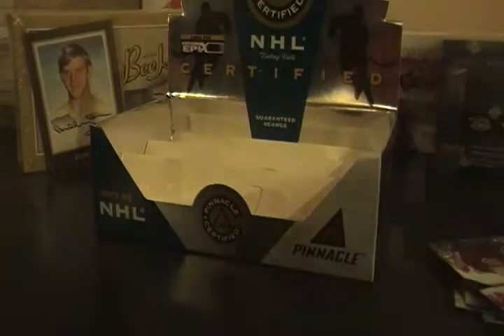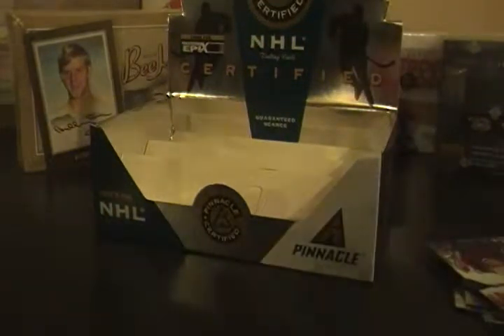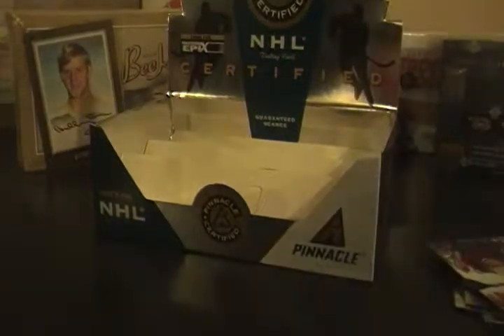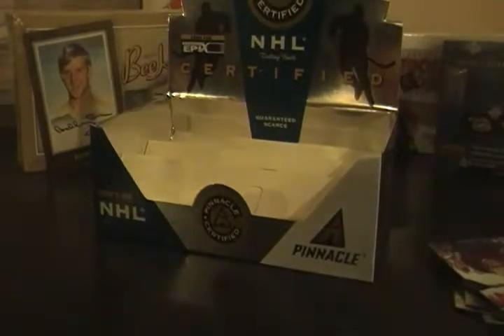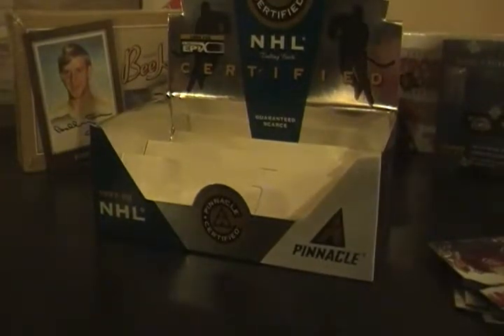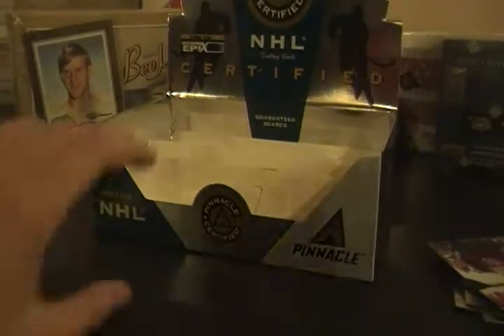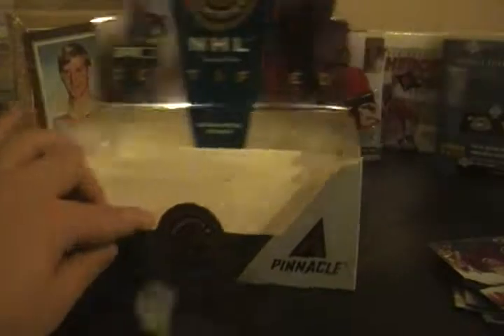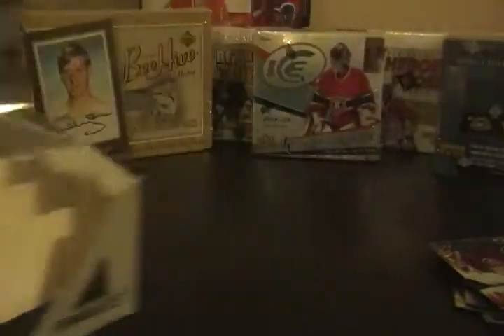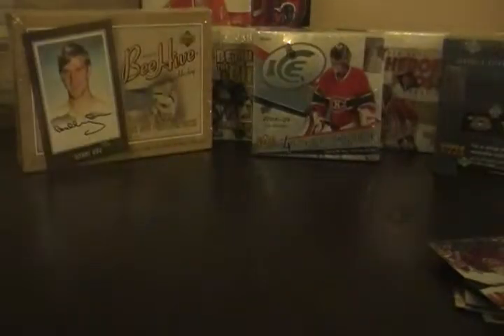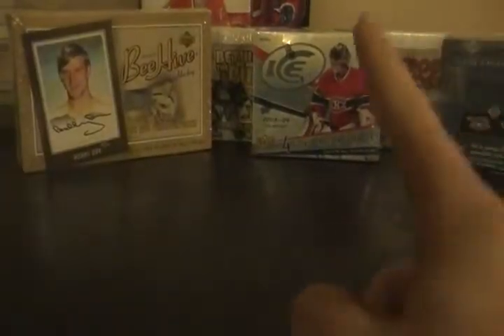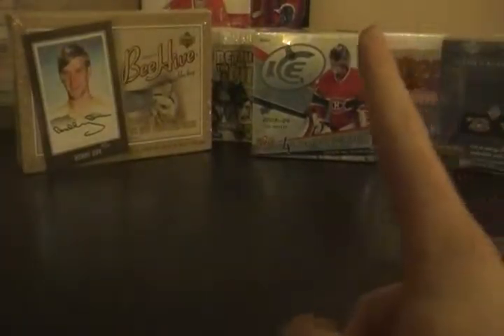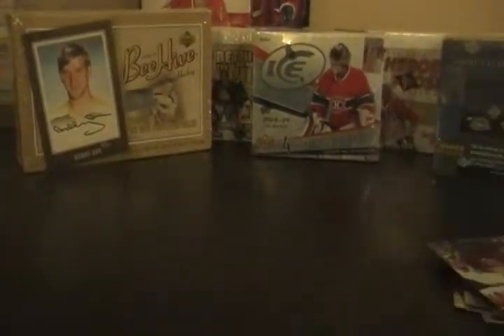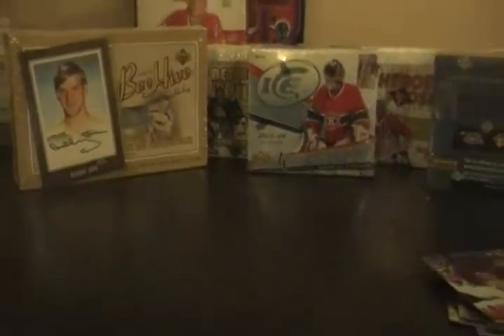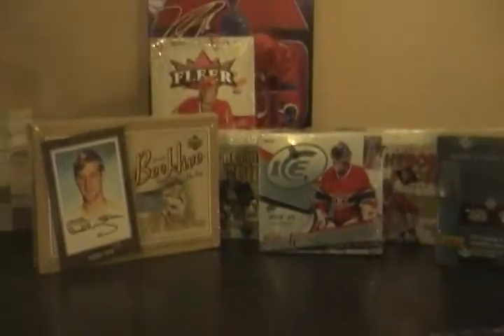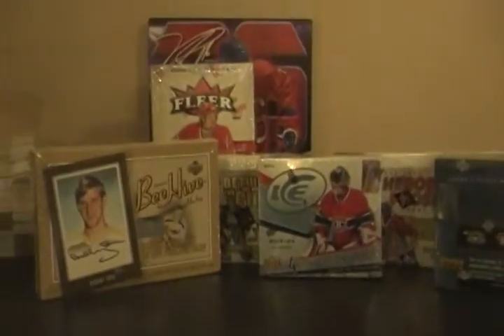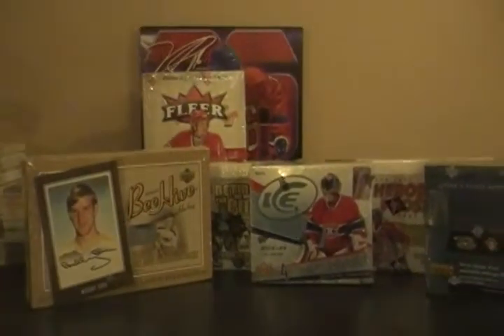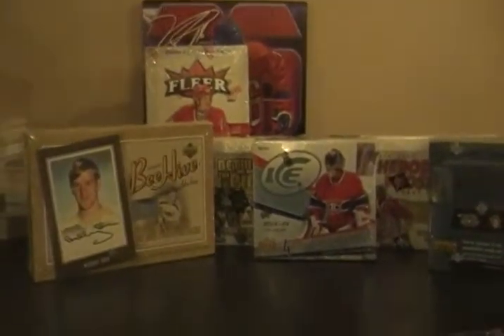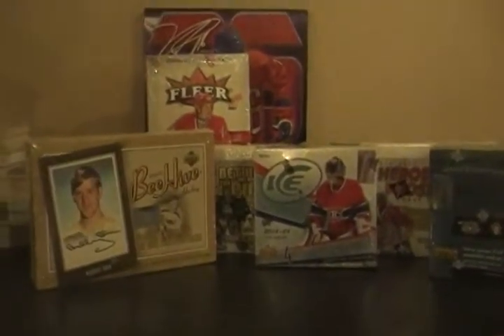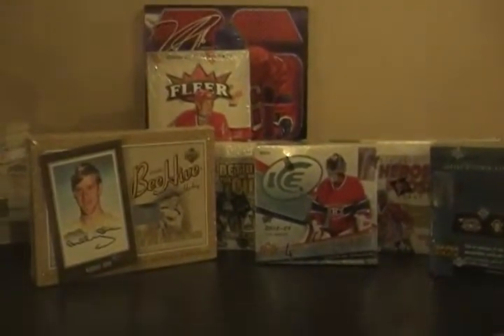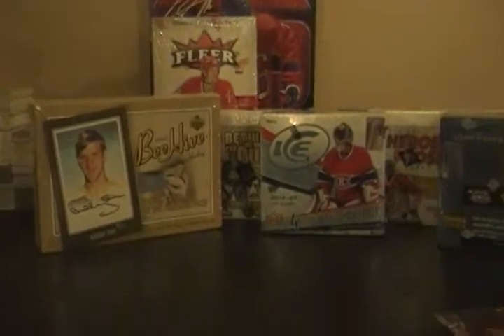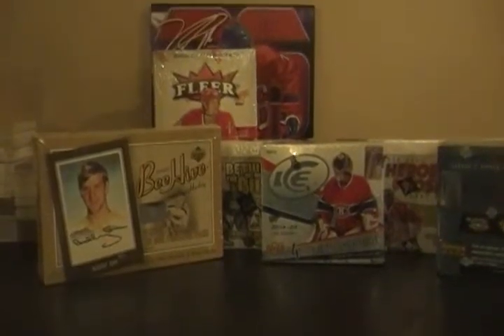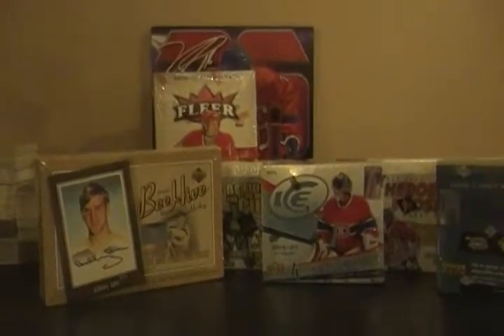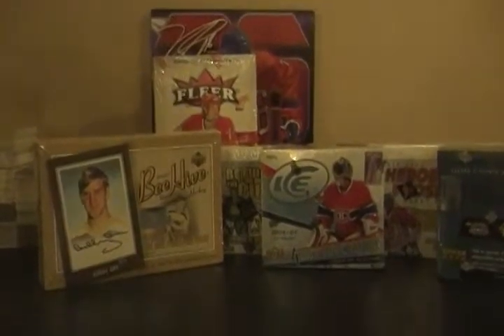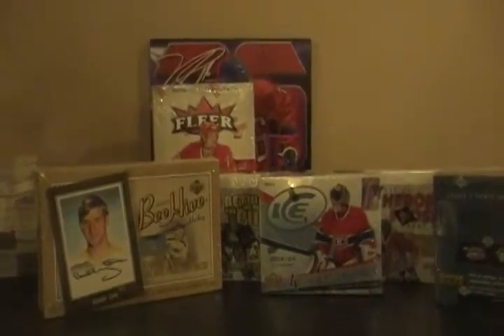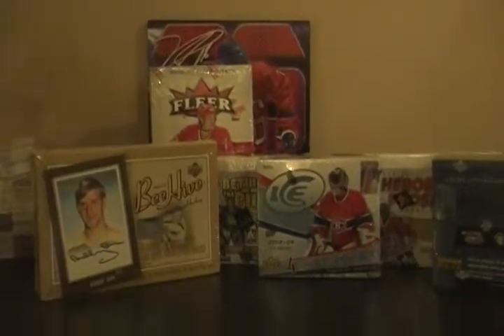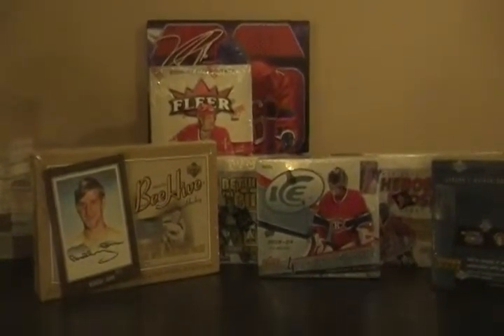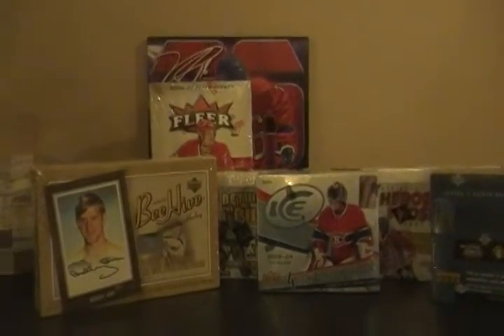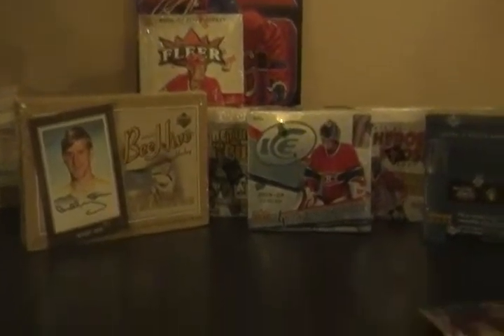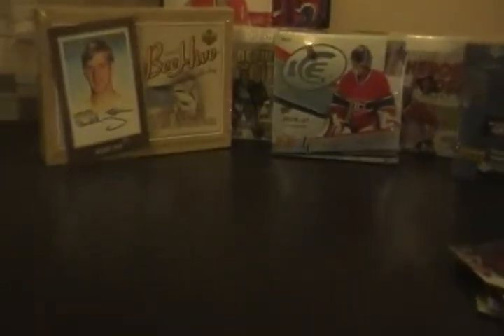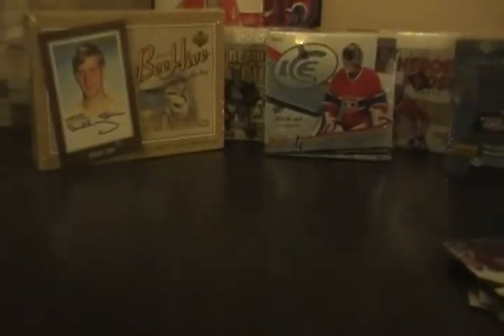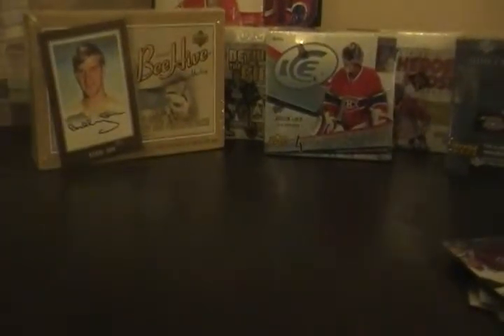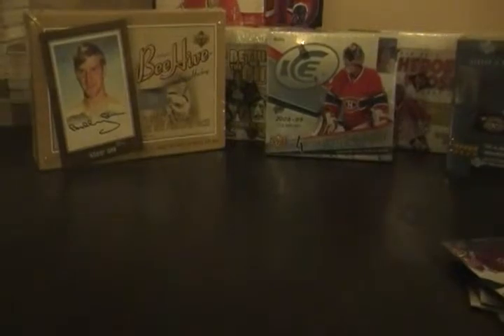Thanks for watching guys. Up next we will be doing the 2006-07 Fleer in the back — you can see that. I won't be going through the base since there are way too many cards: 36 packs per box, 10 cards per pack. So stay tuned for that.